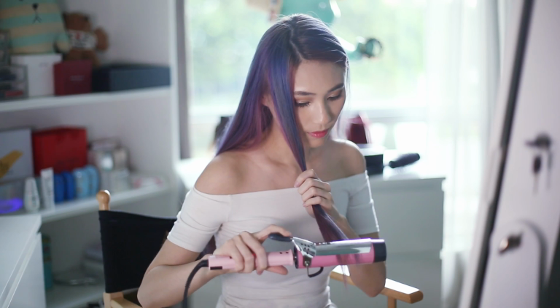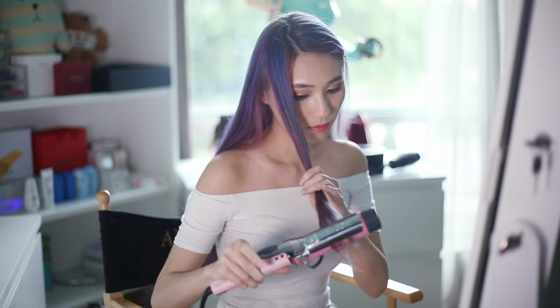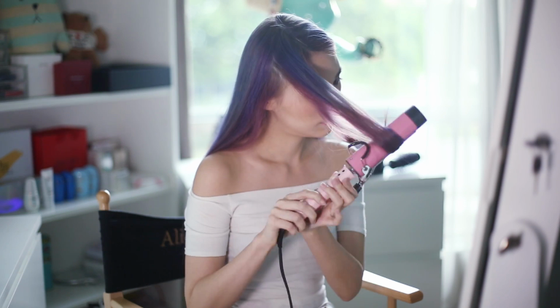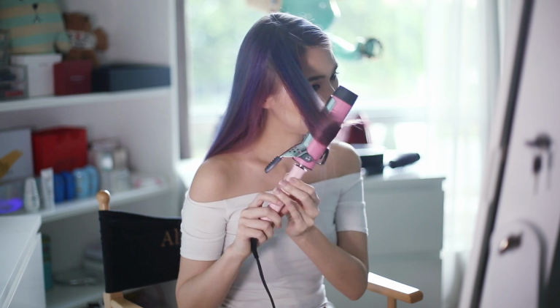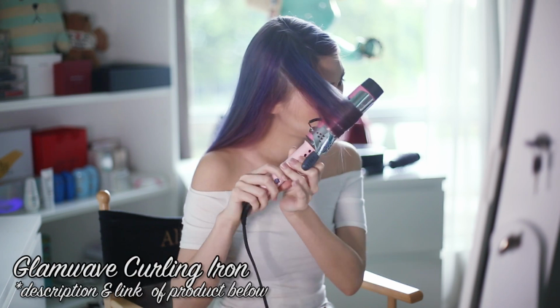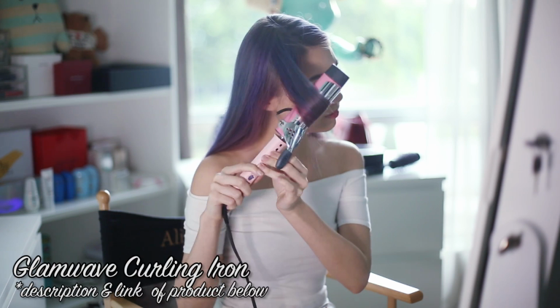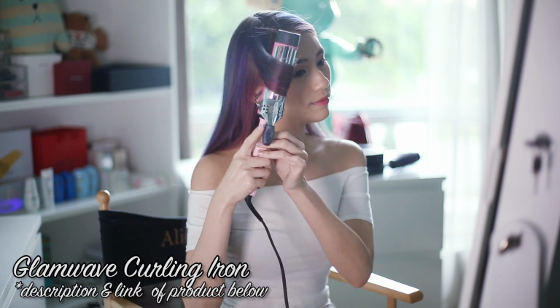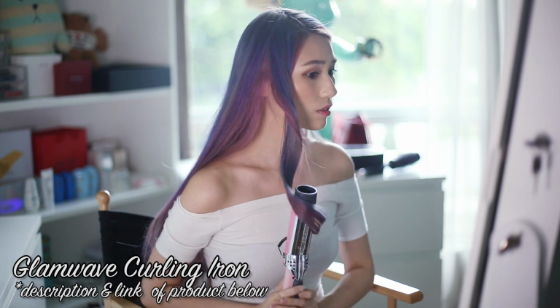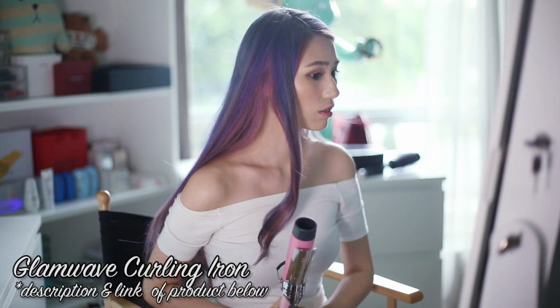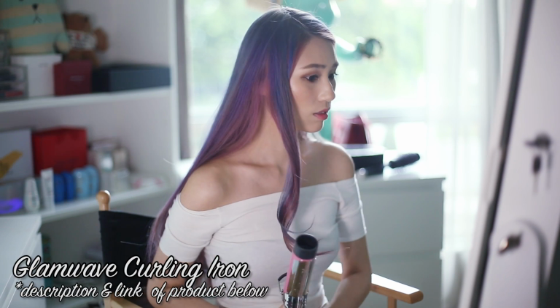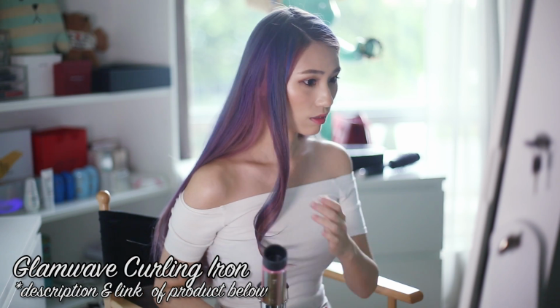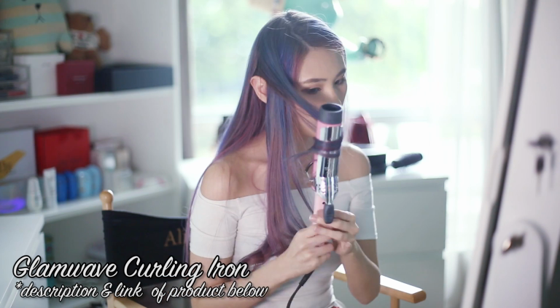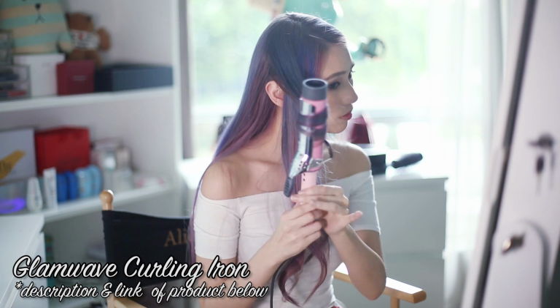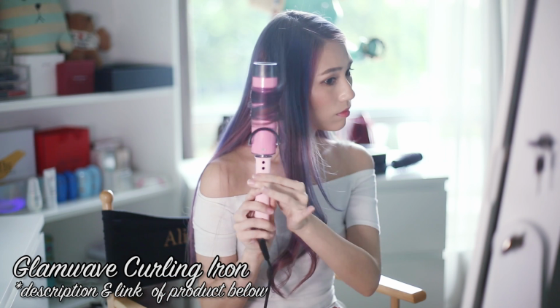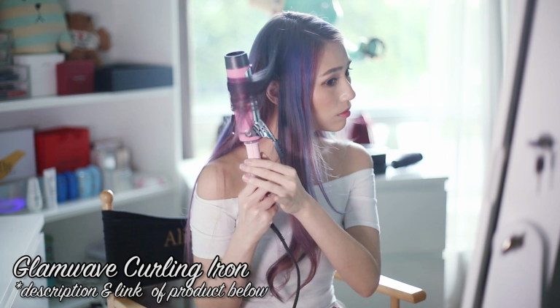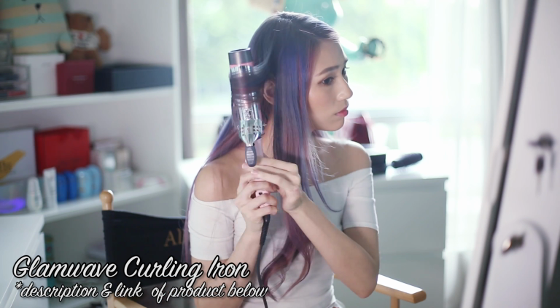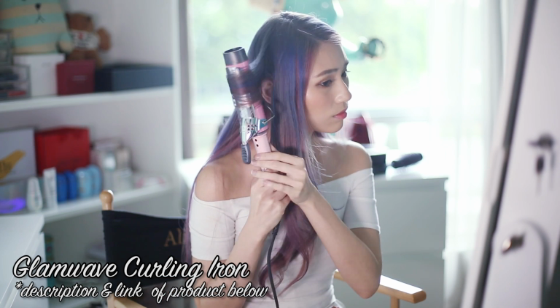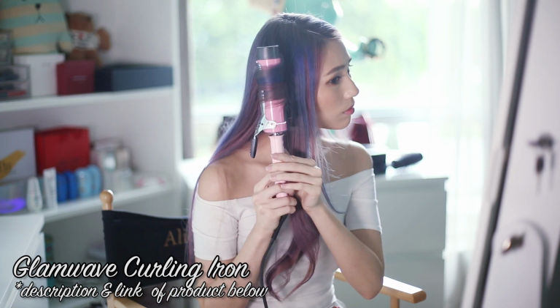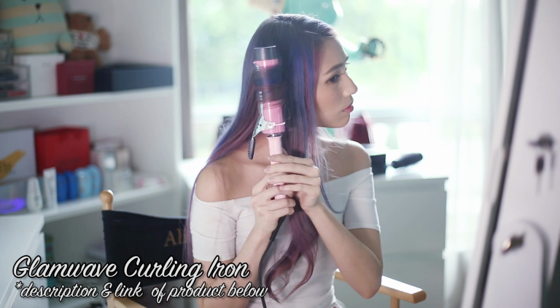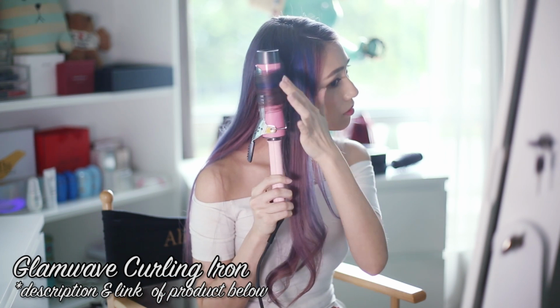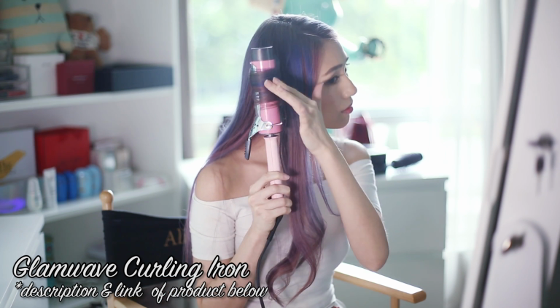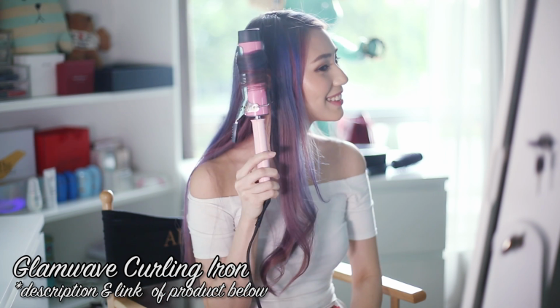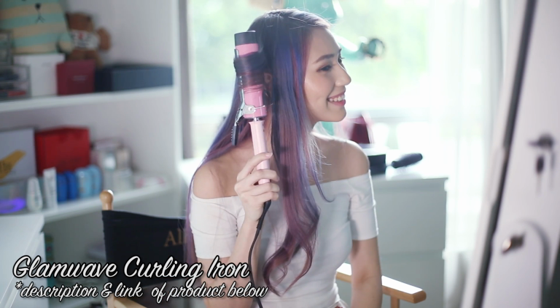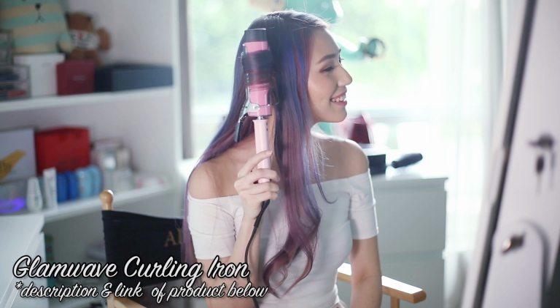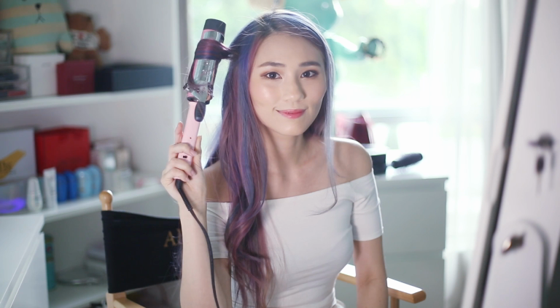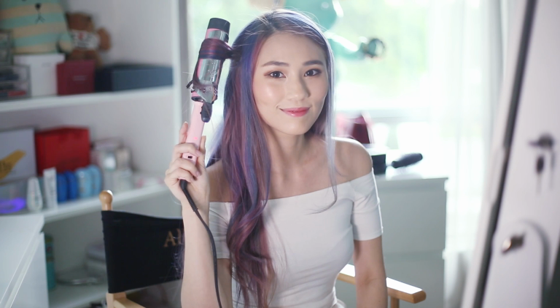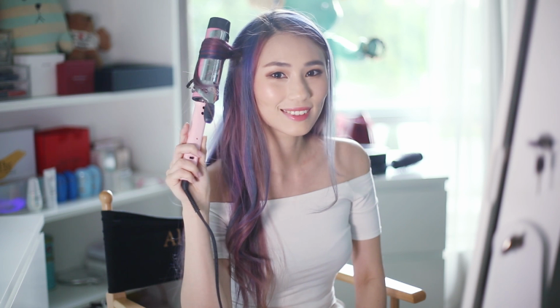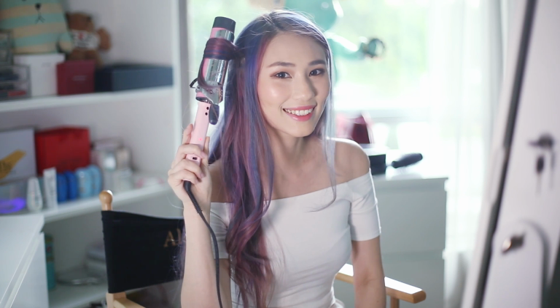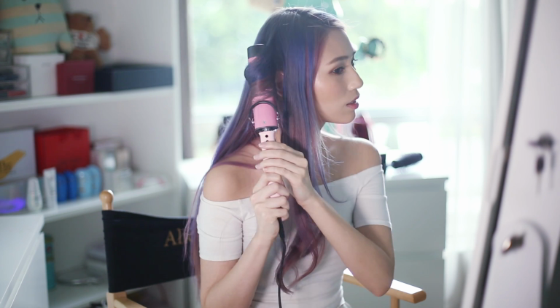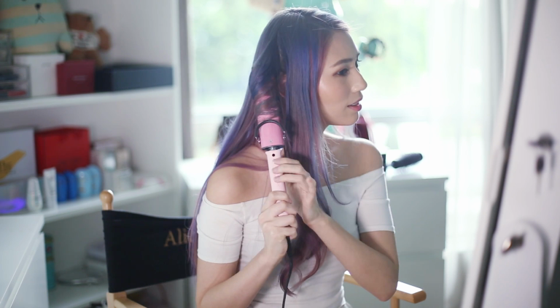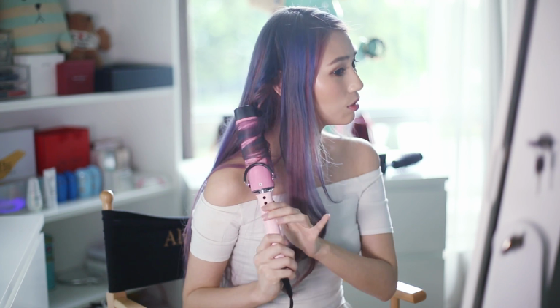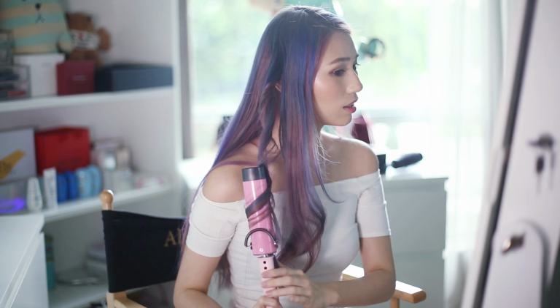For soft, bigger curls, I use Vodena's Curling Iron to achieve this look. Just simply twist my hair with the iron, wait for about 15 seconds, and voila!